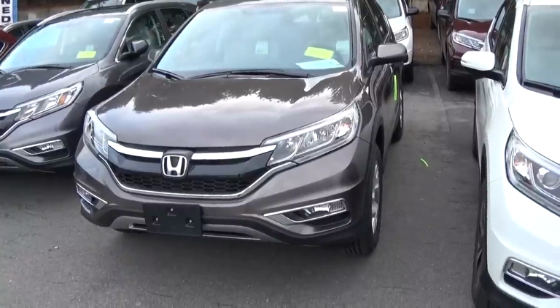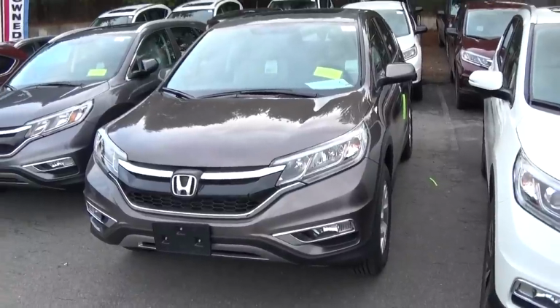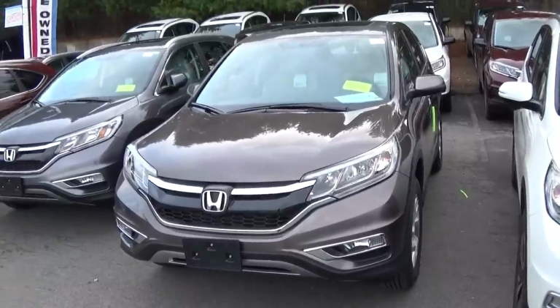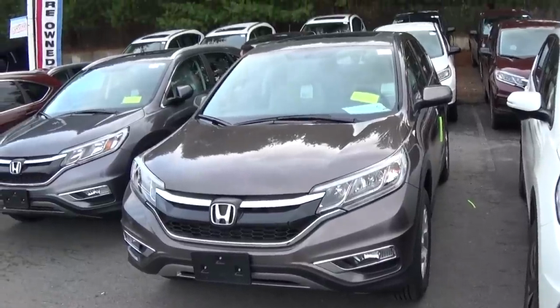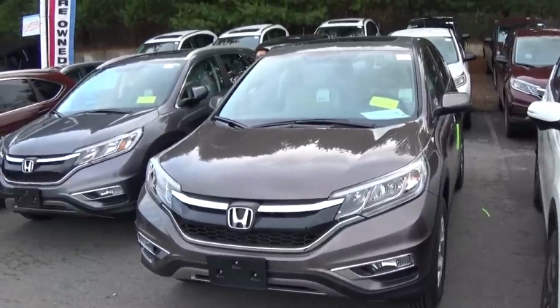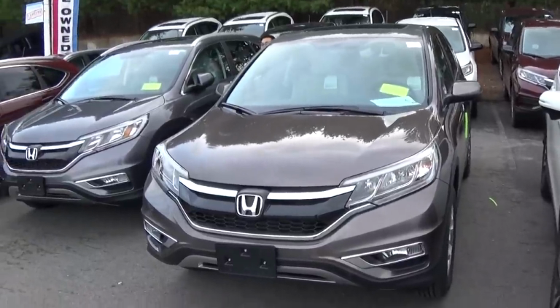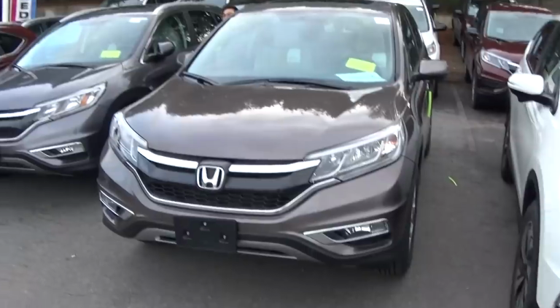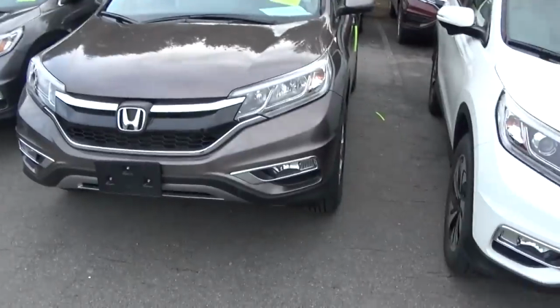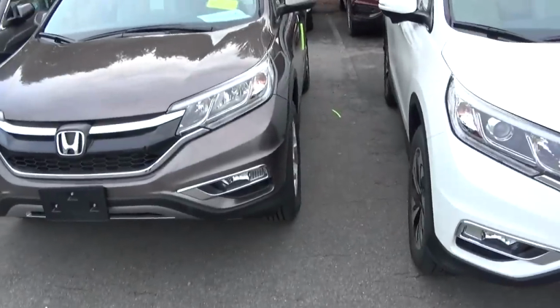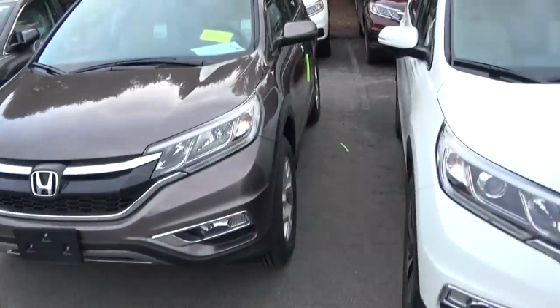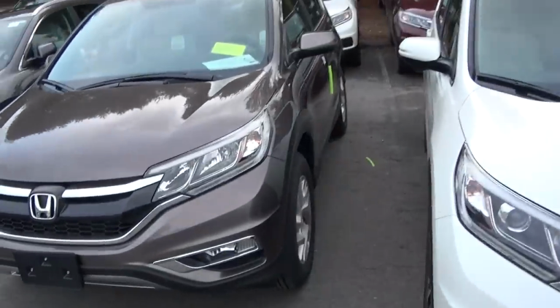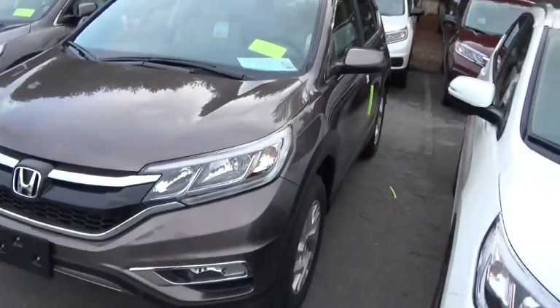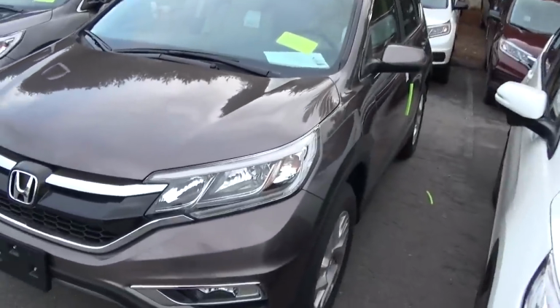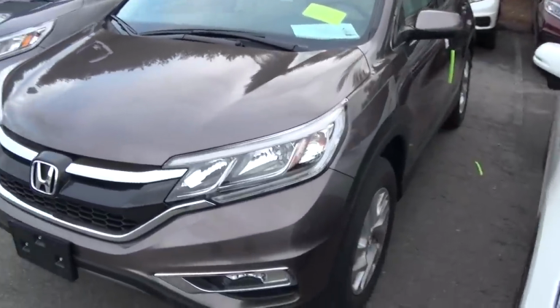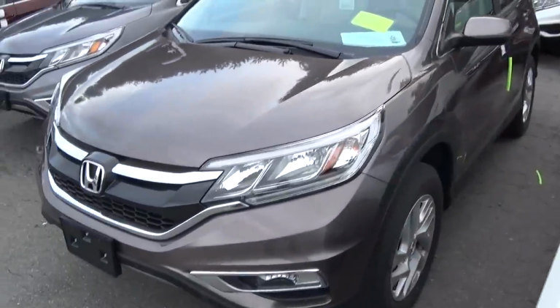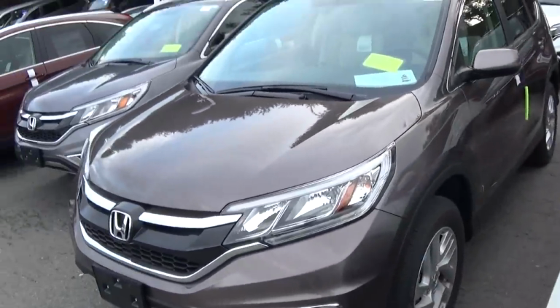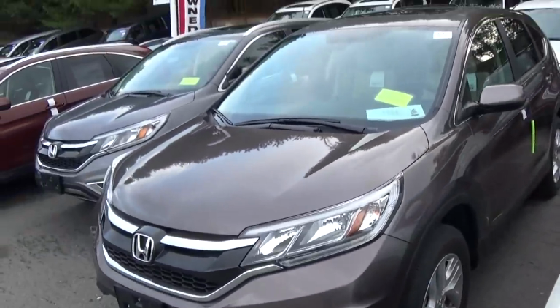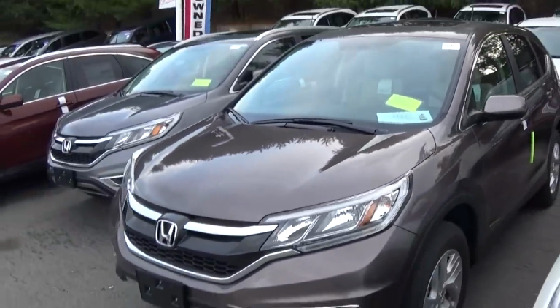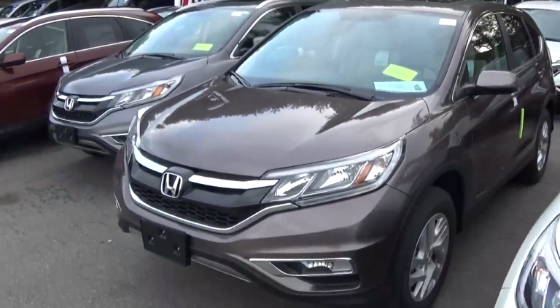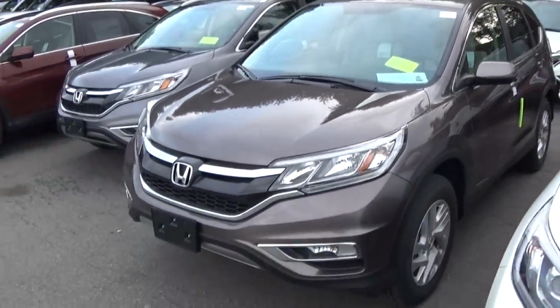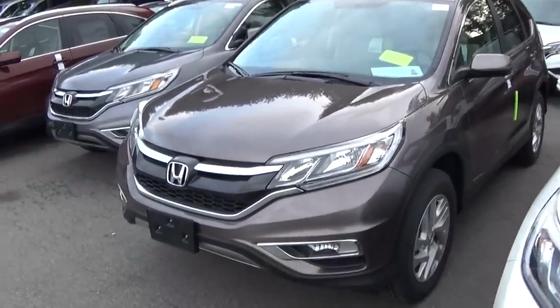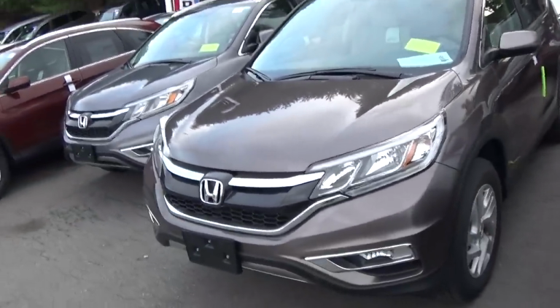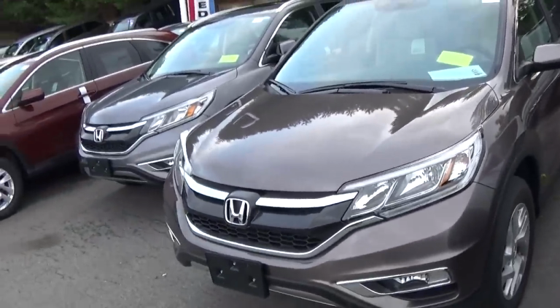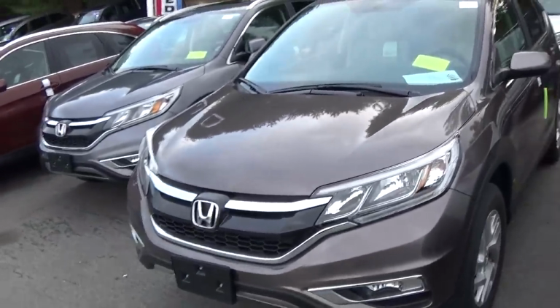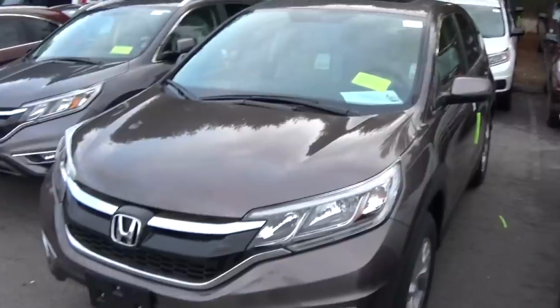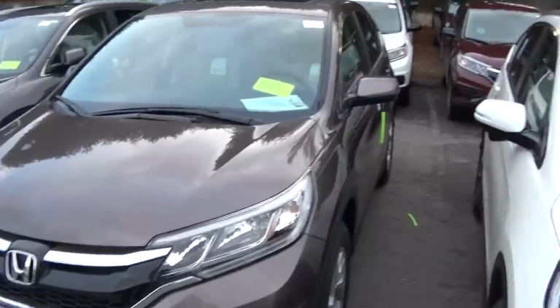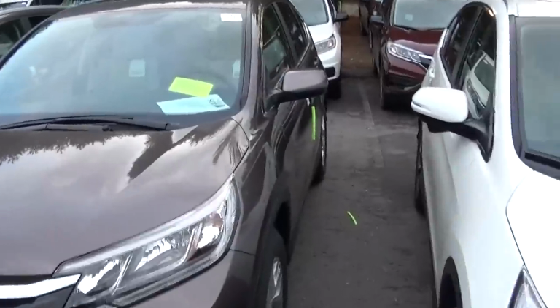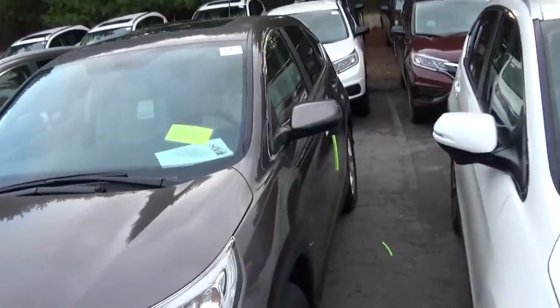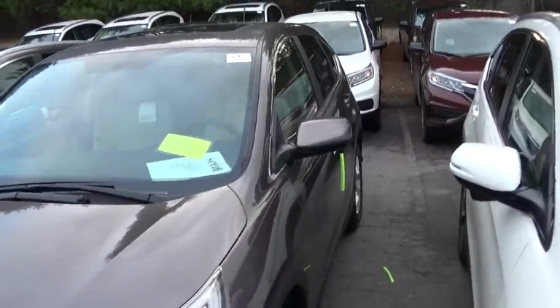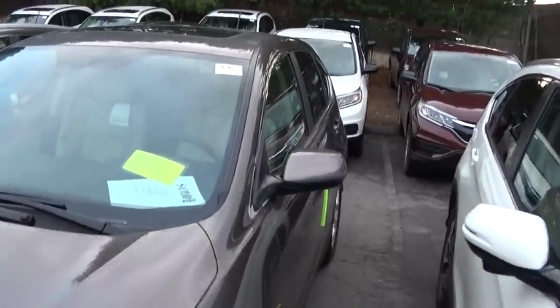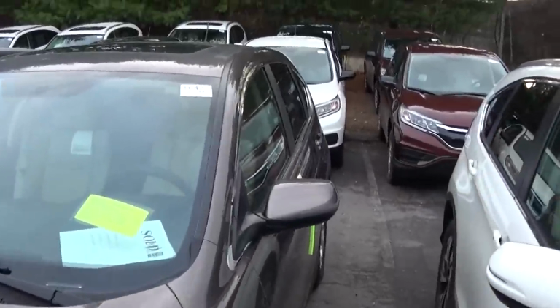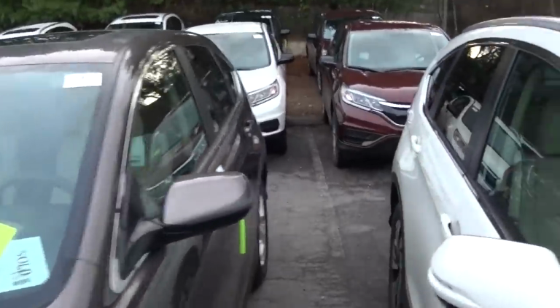Hey there YouTube. Well this is the new family vehicle for us. This is our 2015 Honda CR-V EX. It's in tungsten metallic and it has the beige cloth interior.